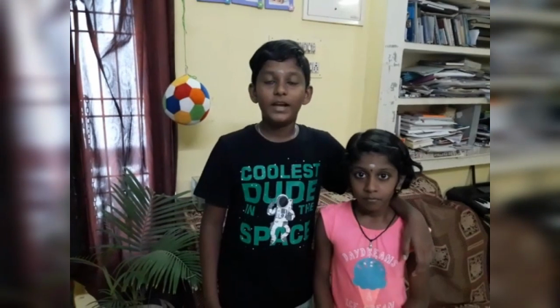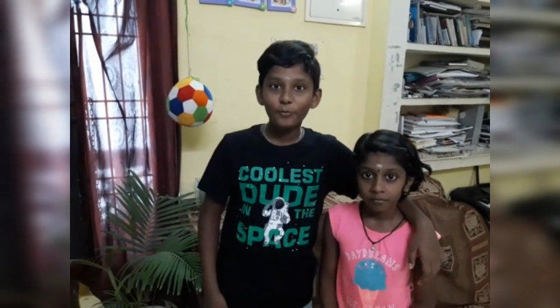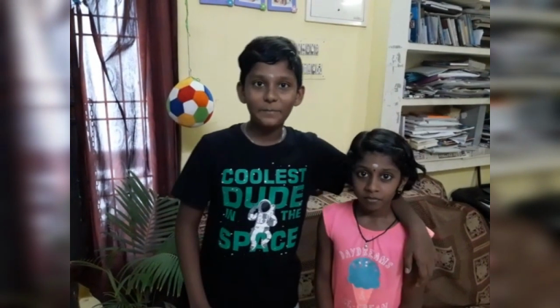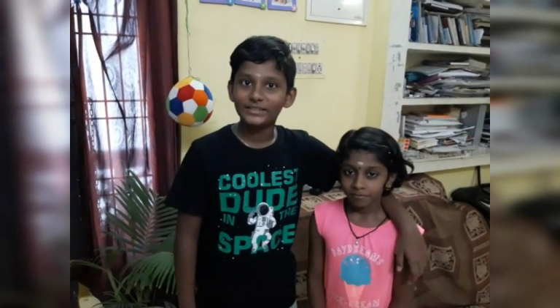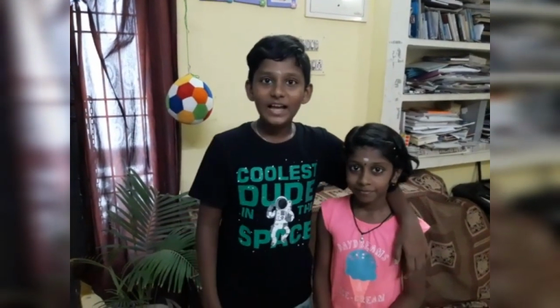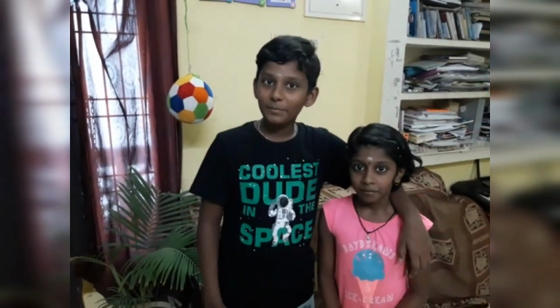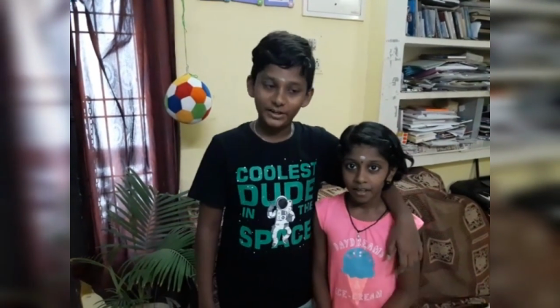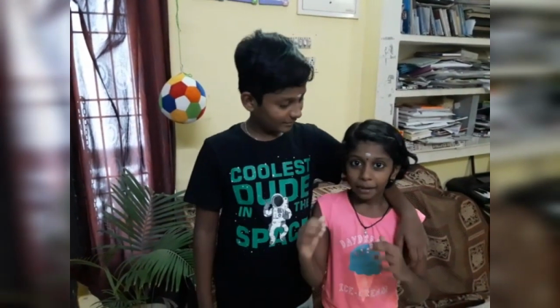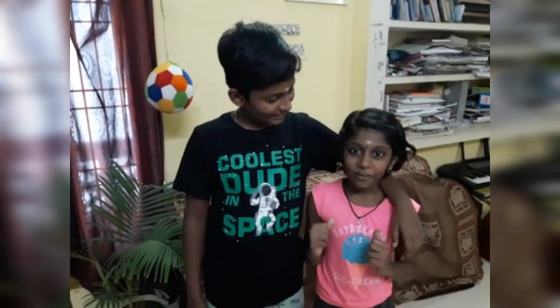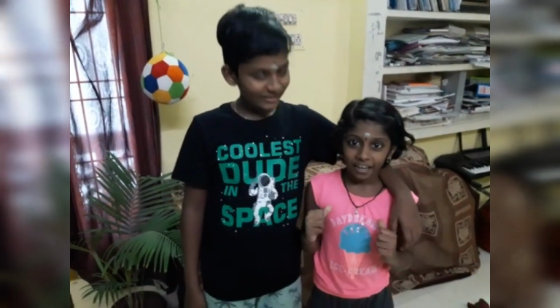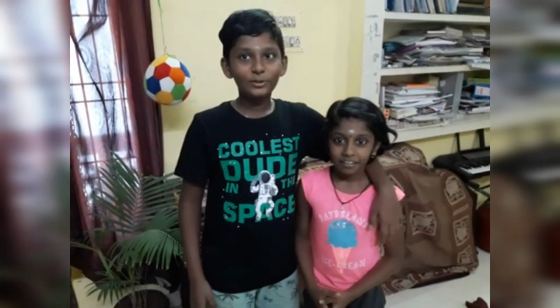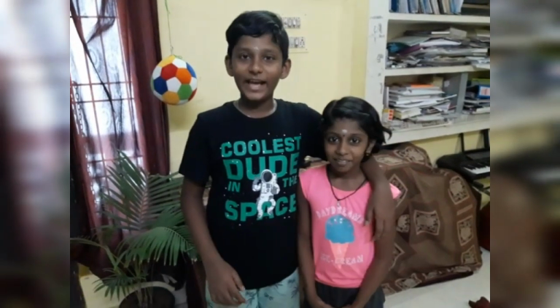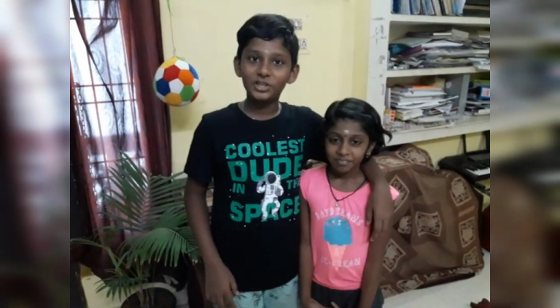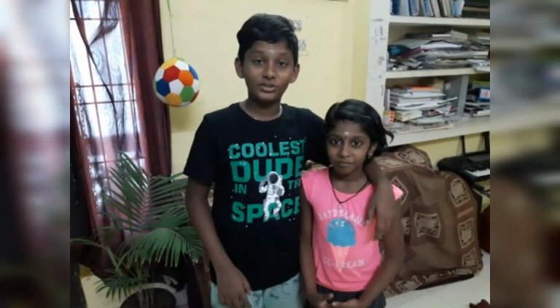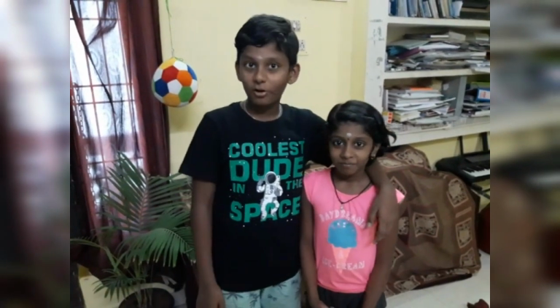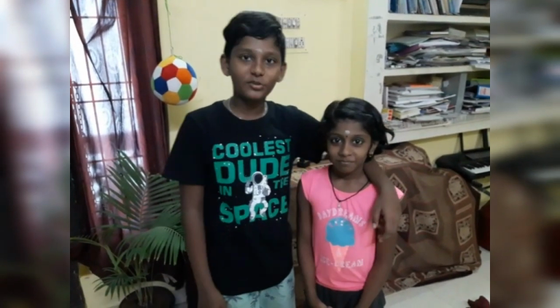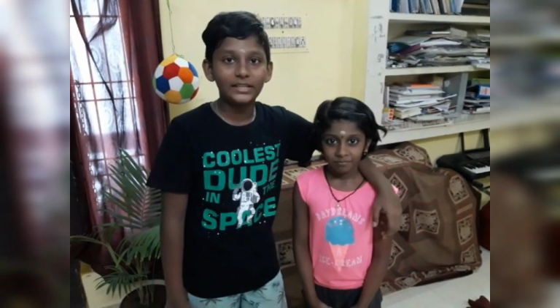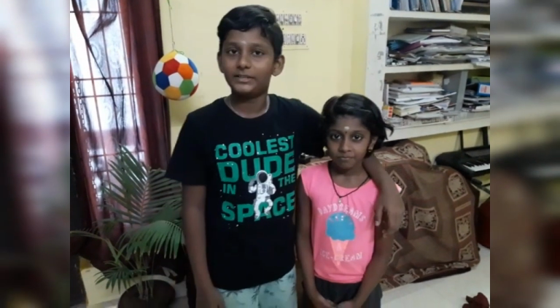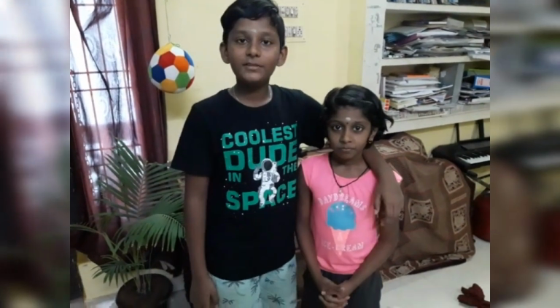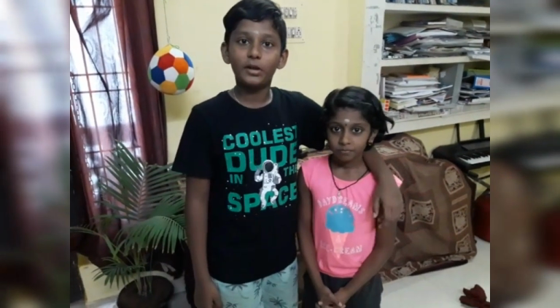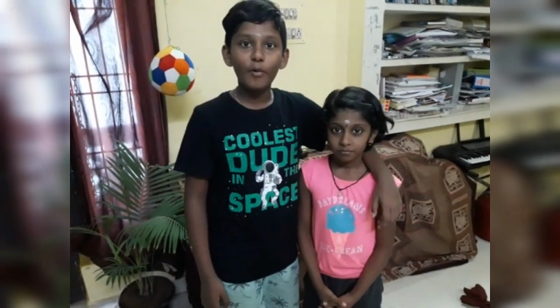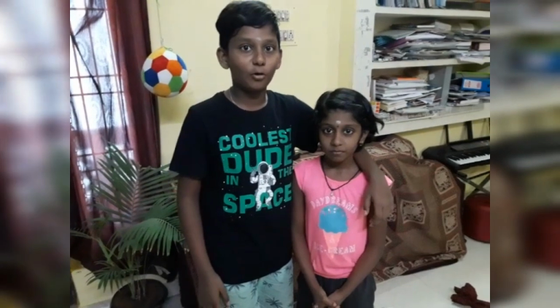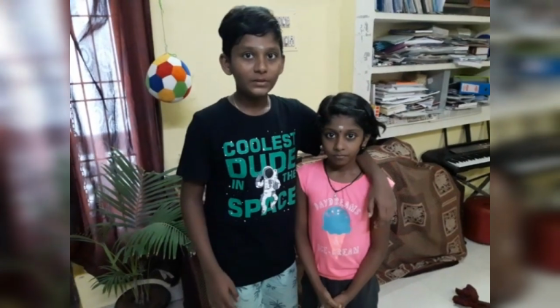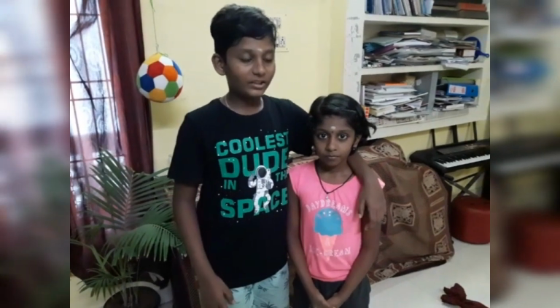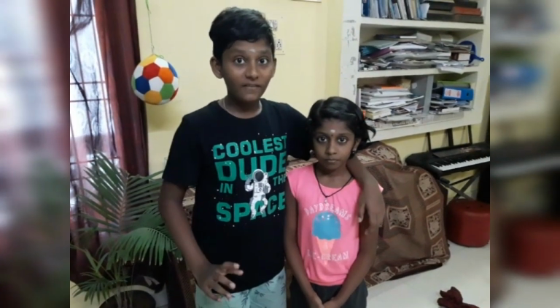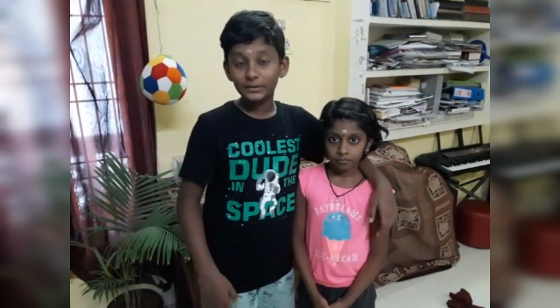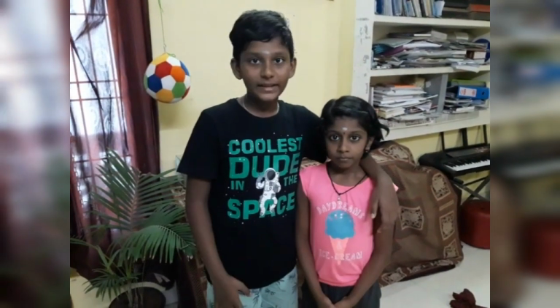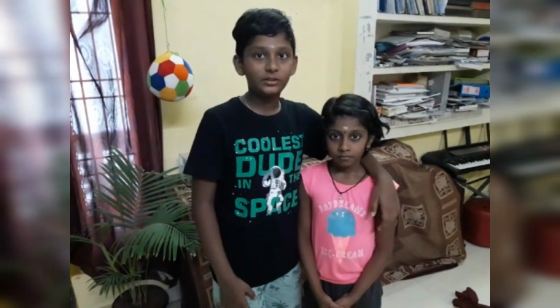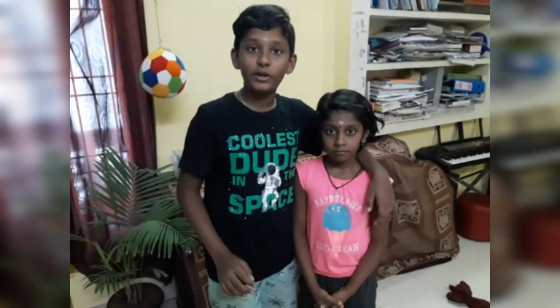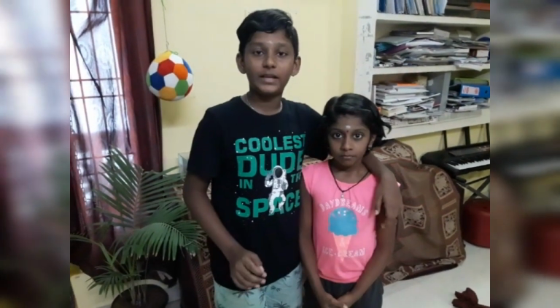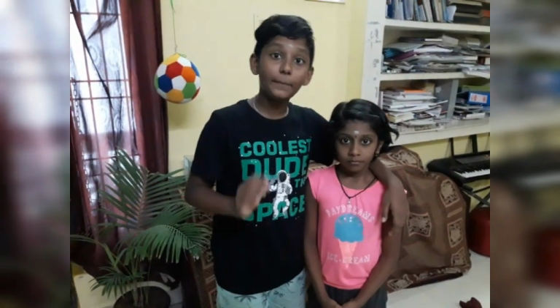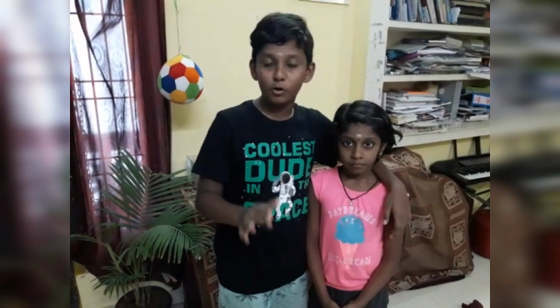Hello friends and parents. I am Abhishek and I am Kritika. Today I will share some gross motor activities which you can follow at home with towels, blankets, toys and pillows.